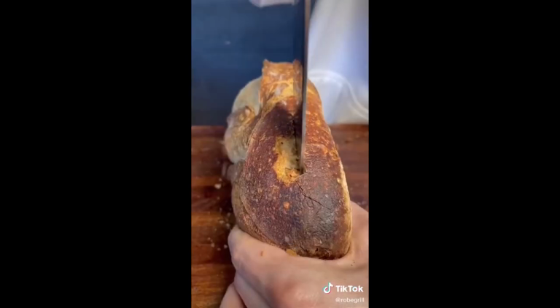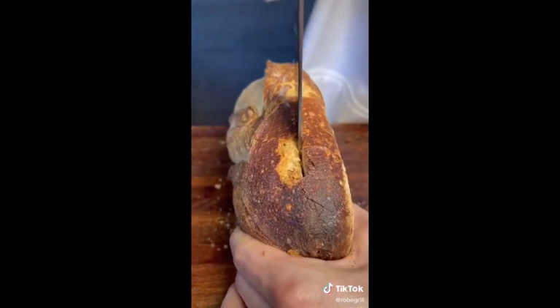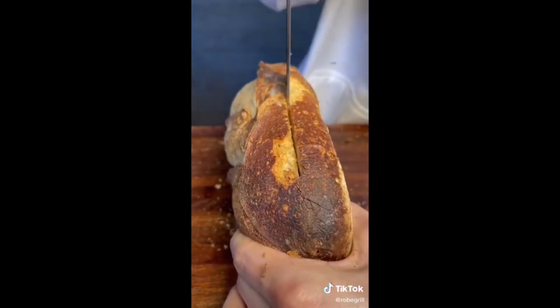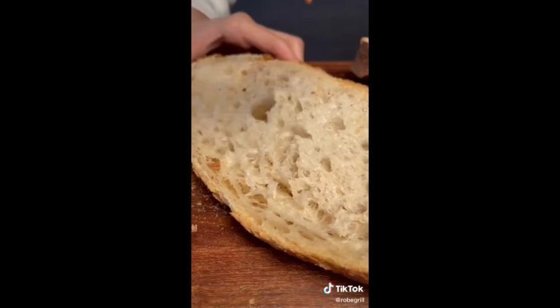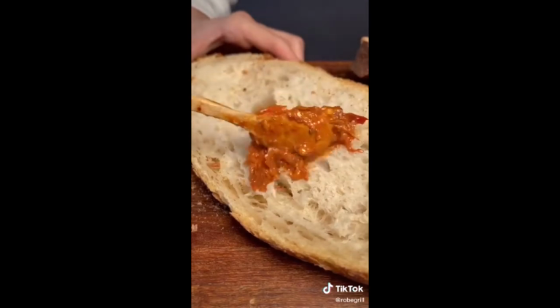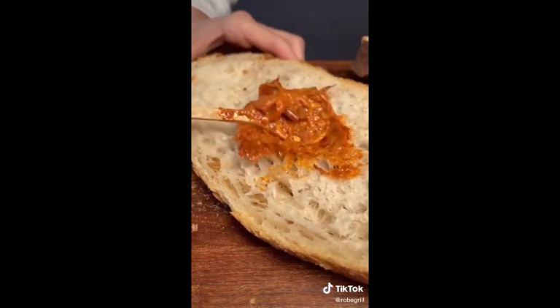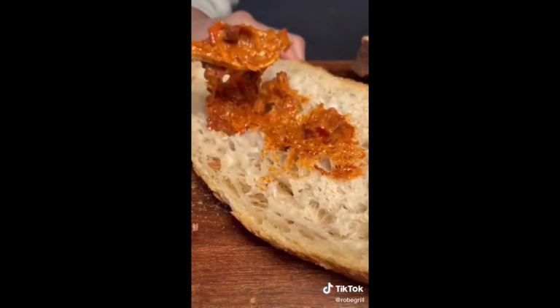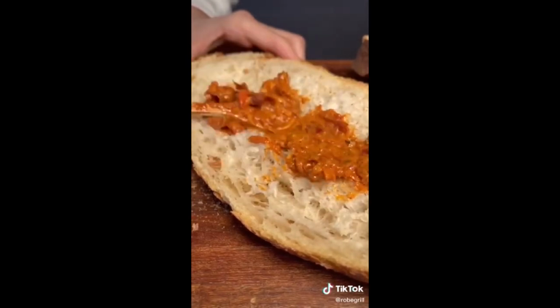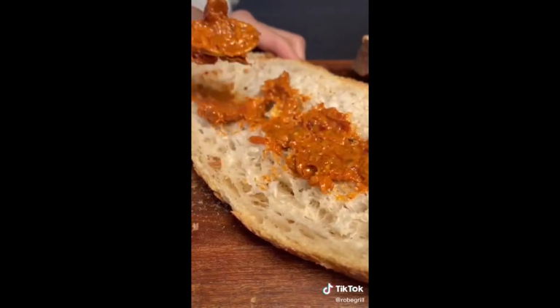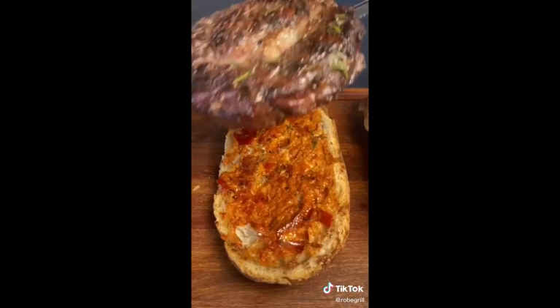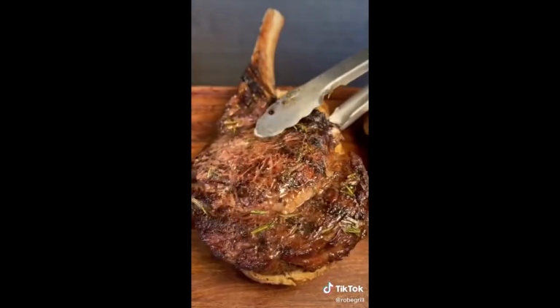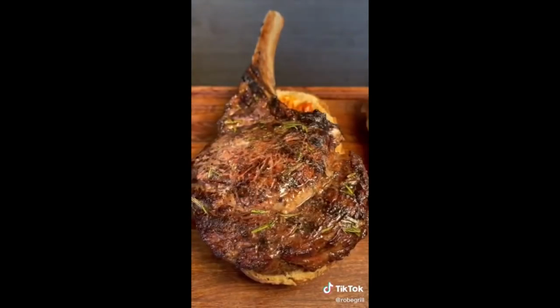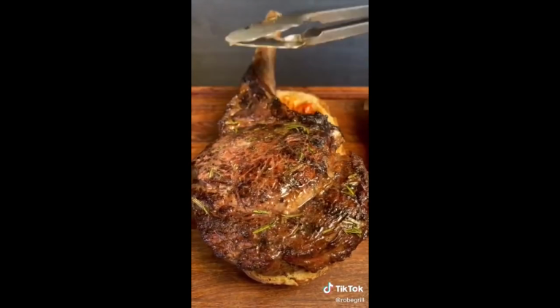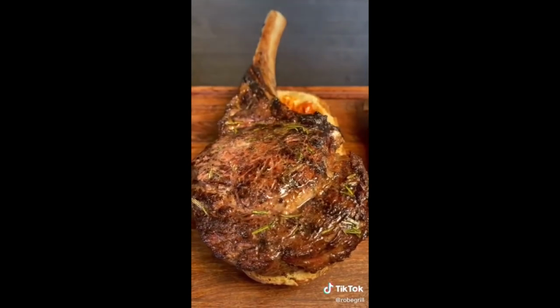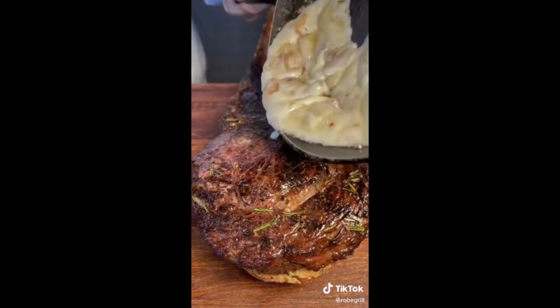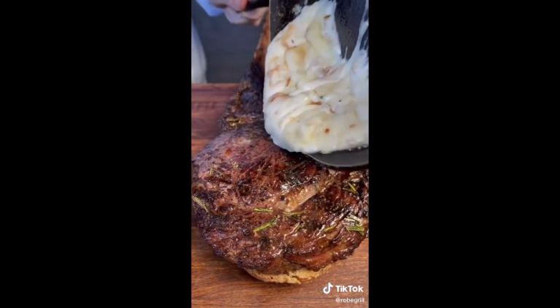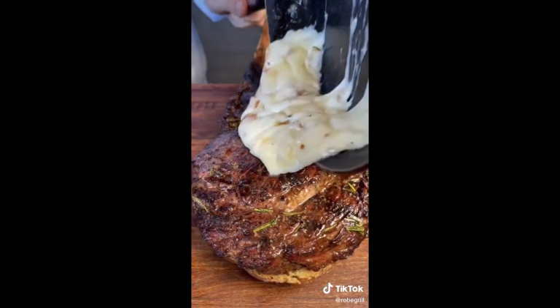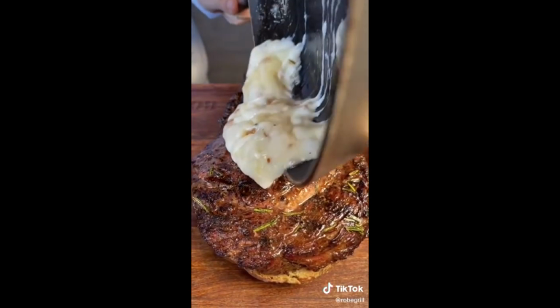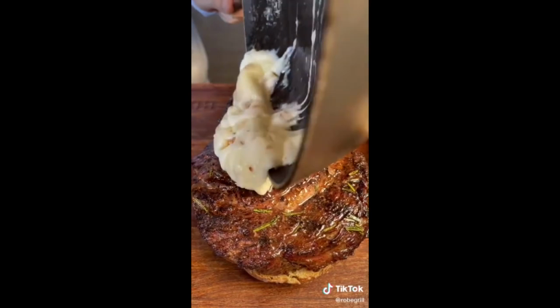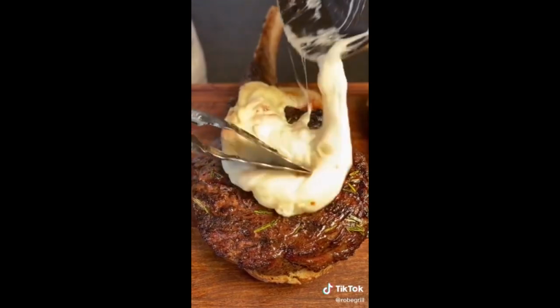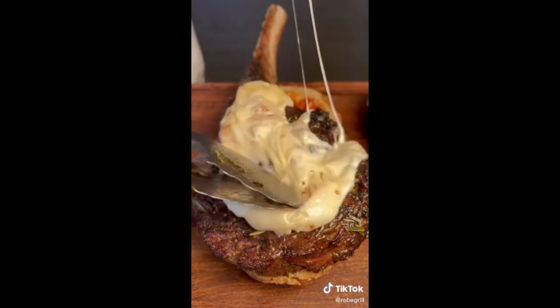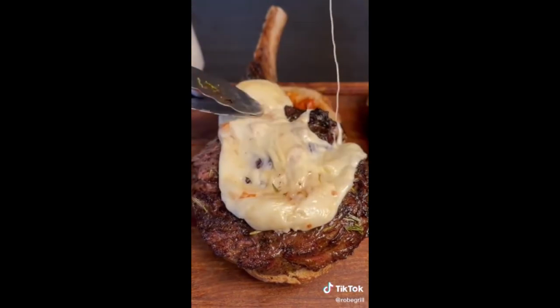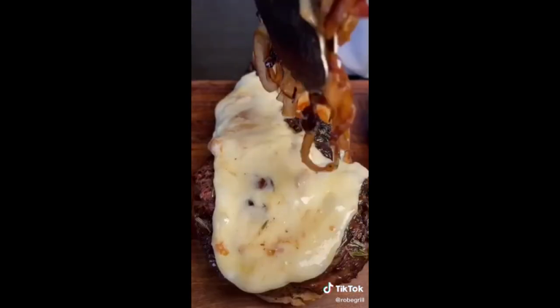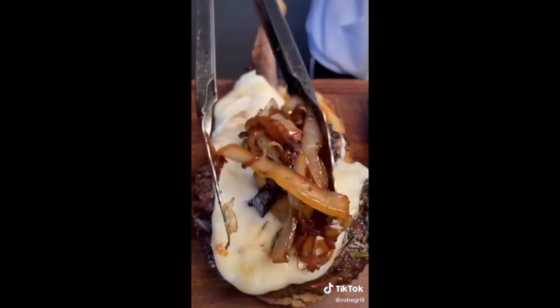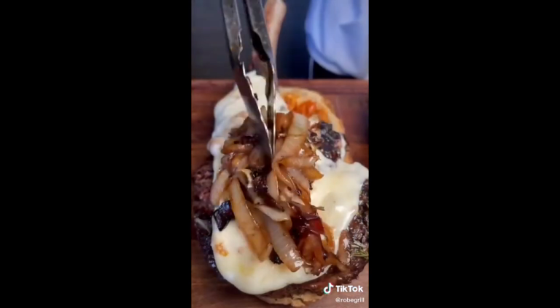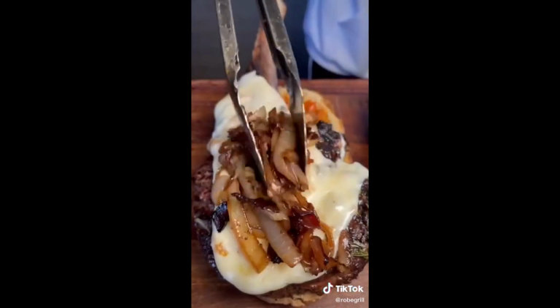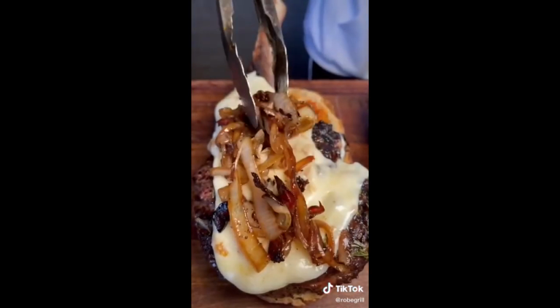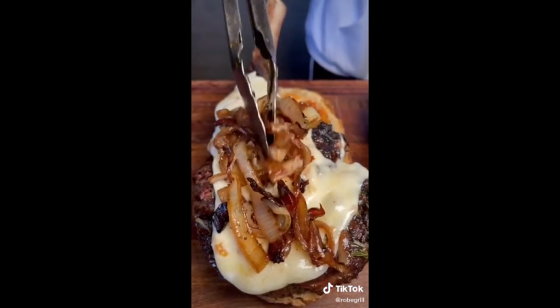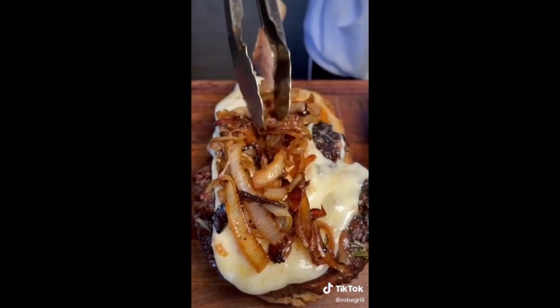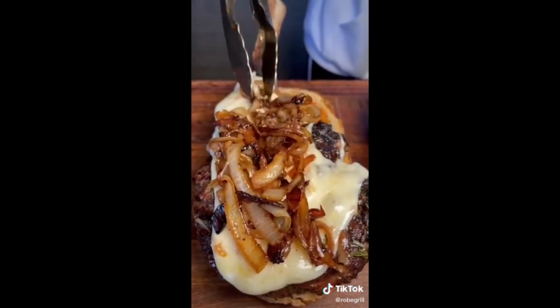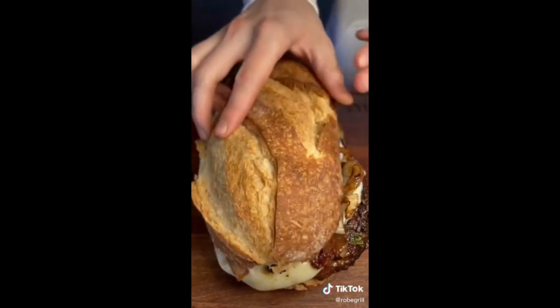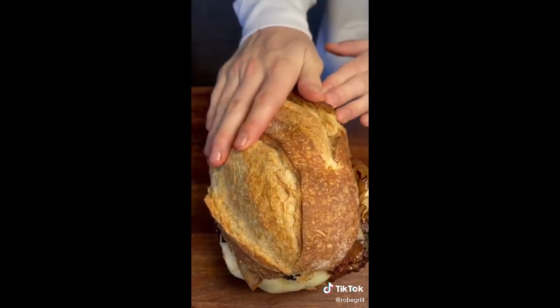We put on the chile mixture, place the tomahawk, add melted cheese, crown it with onion and bacon, and close it up.